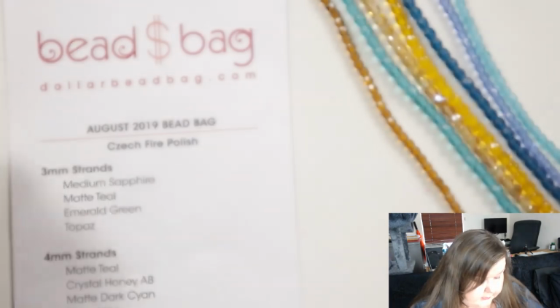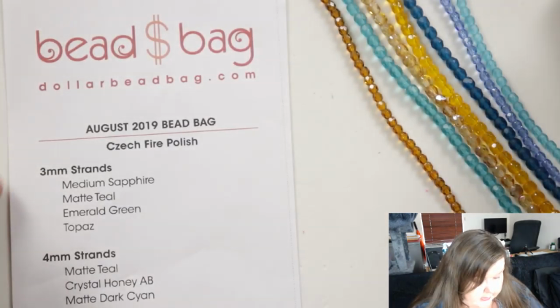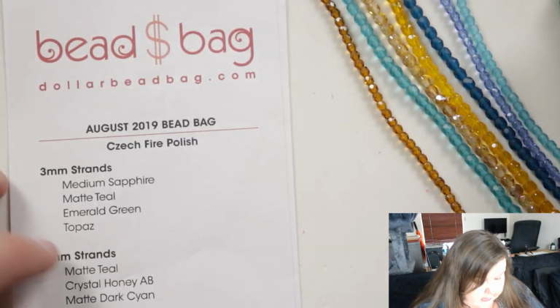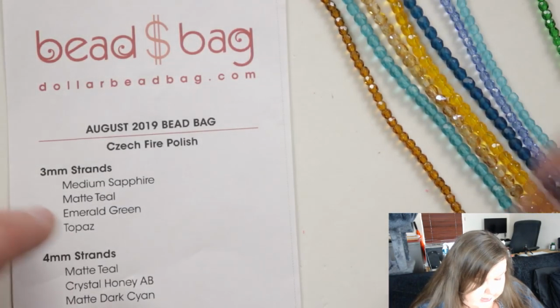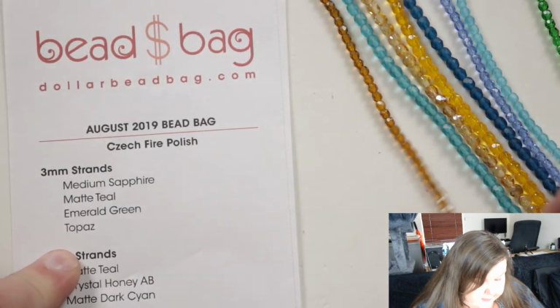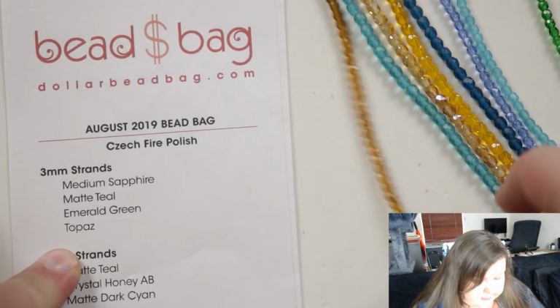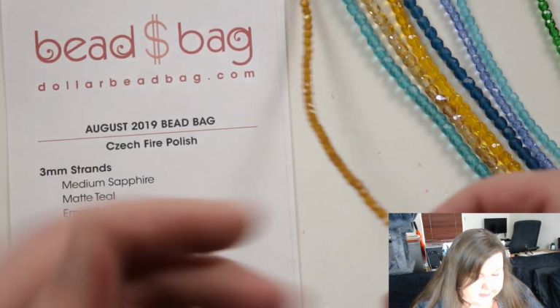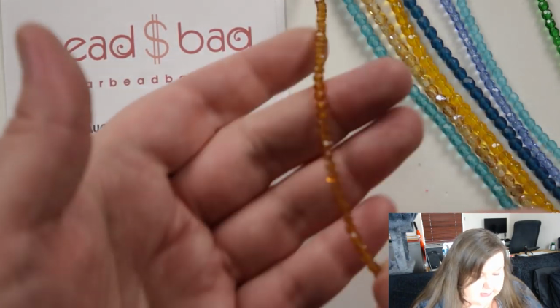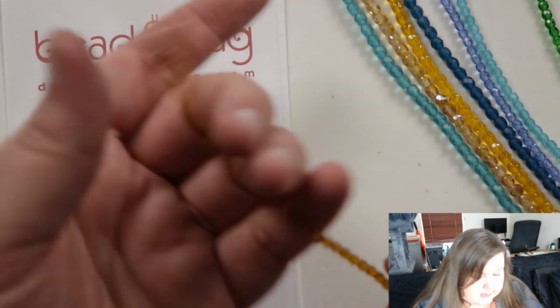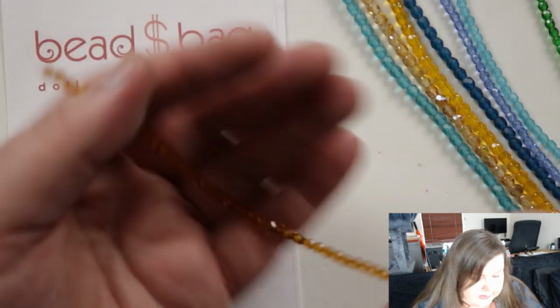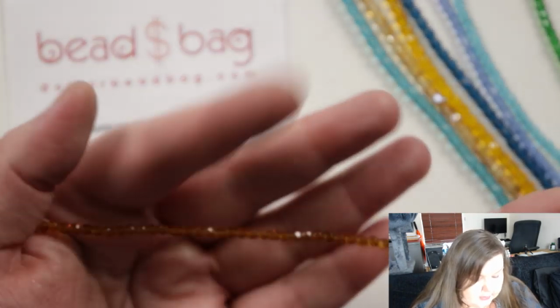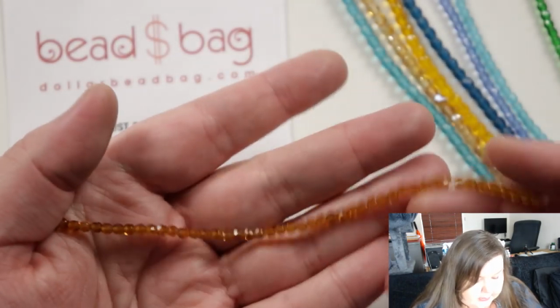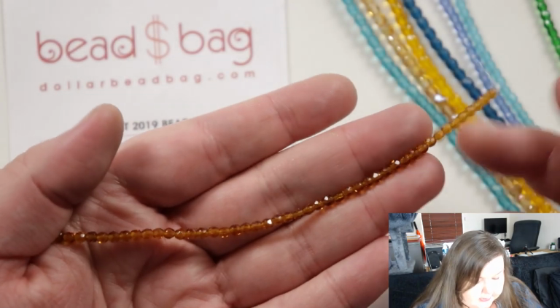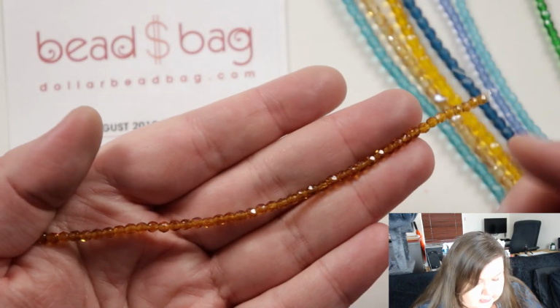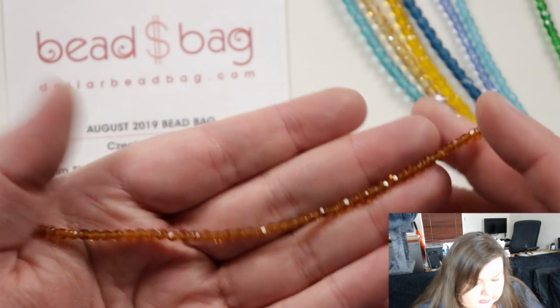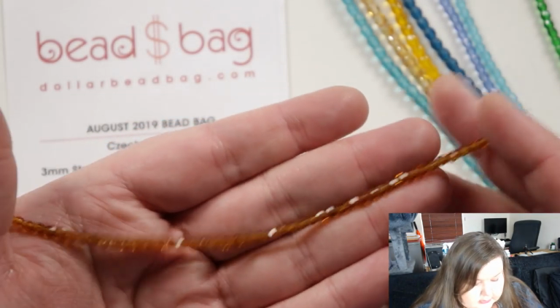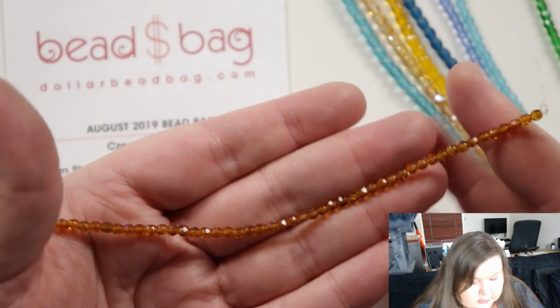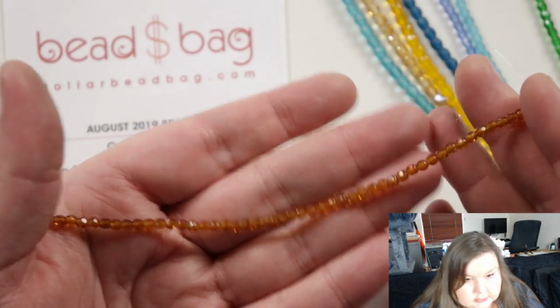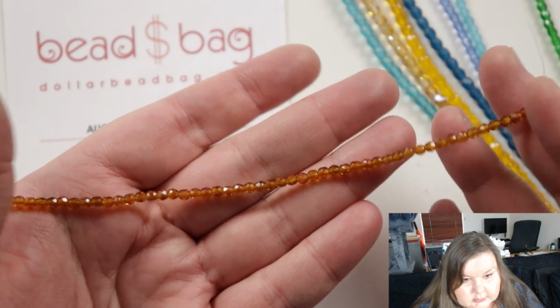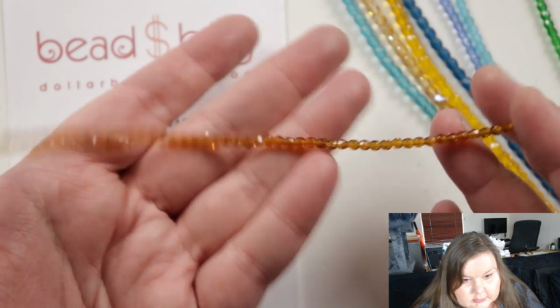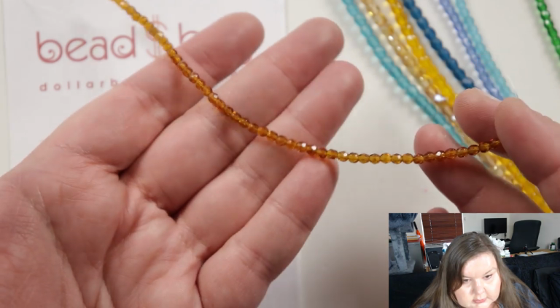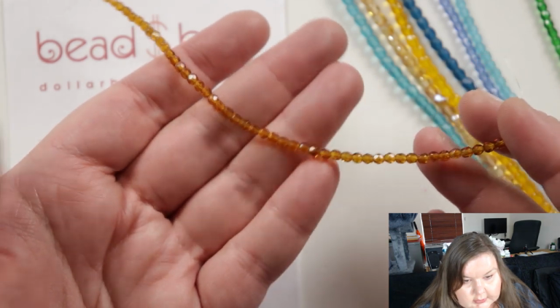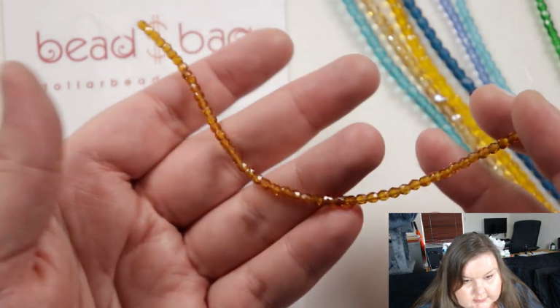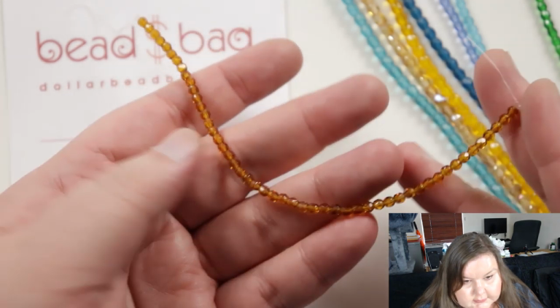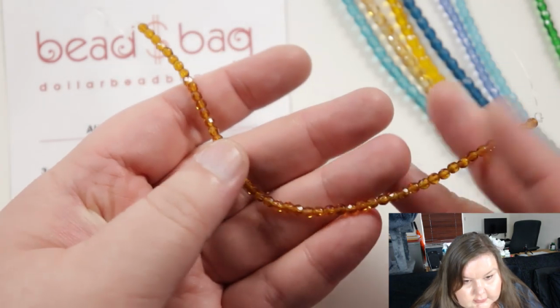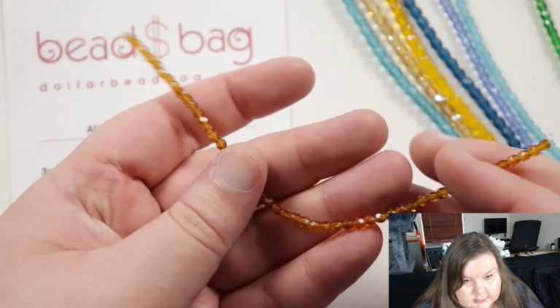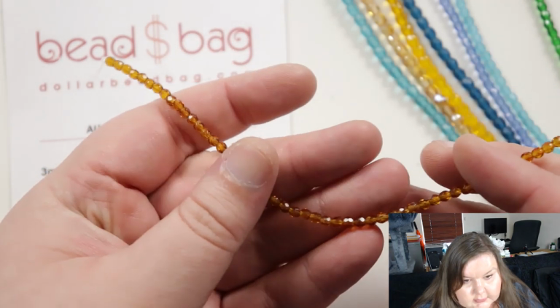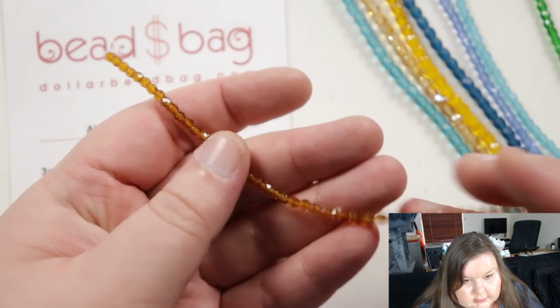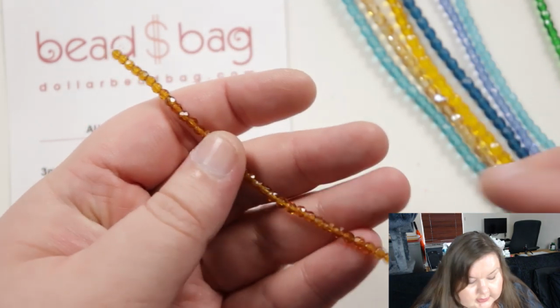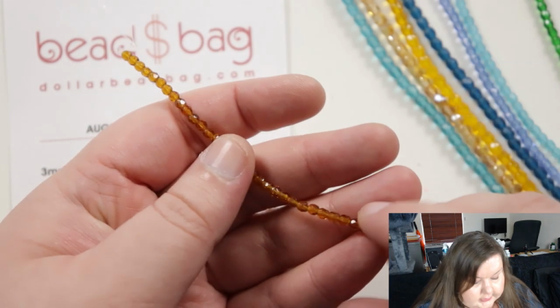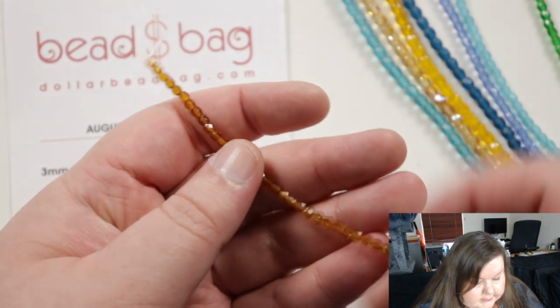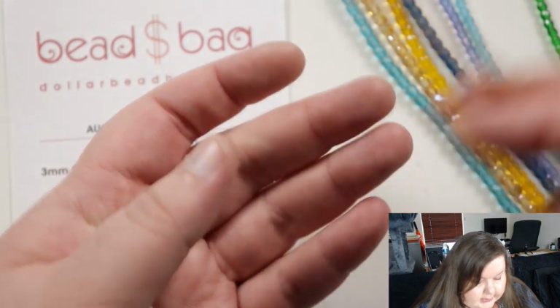And then we have the topaz, so it's kind of a more brownie, golden color and again a lovely sparkle.